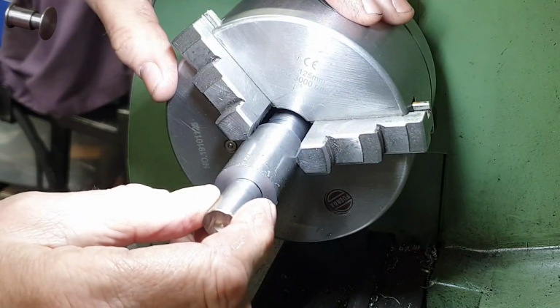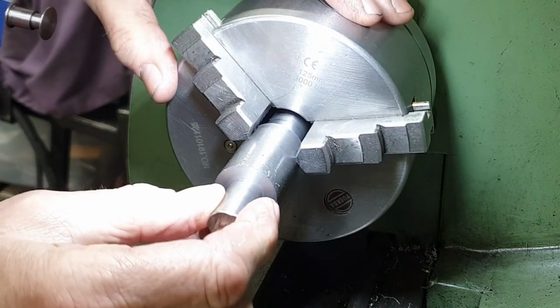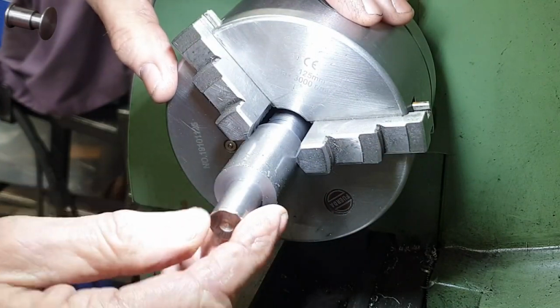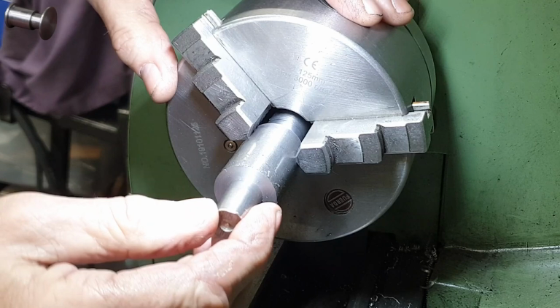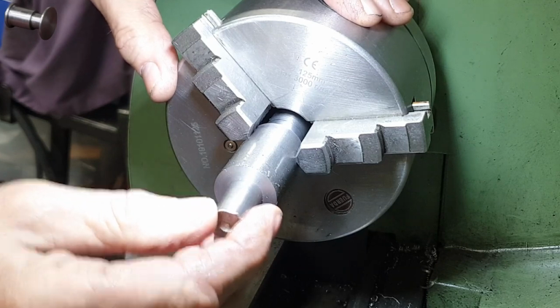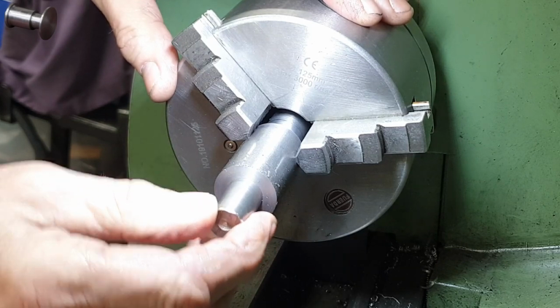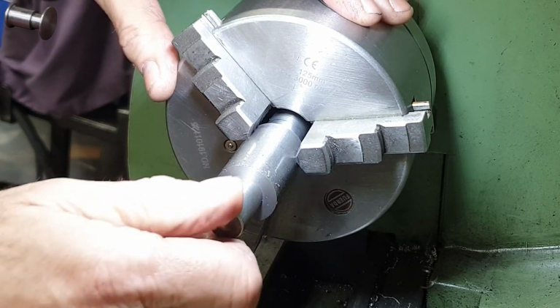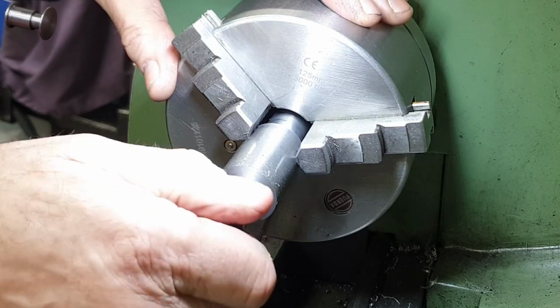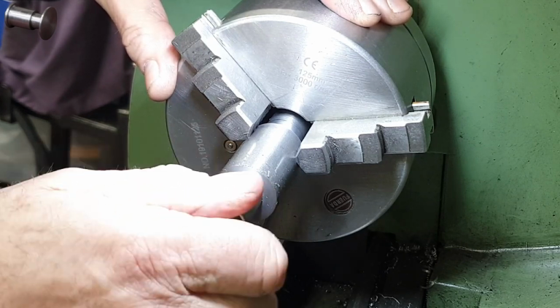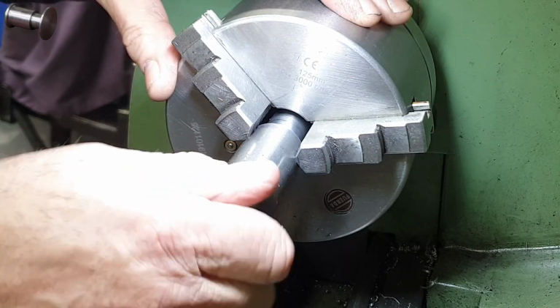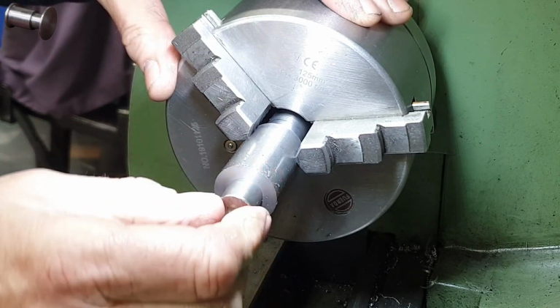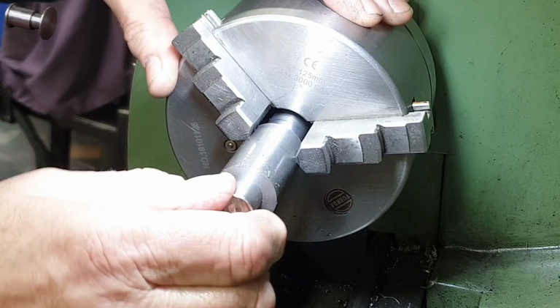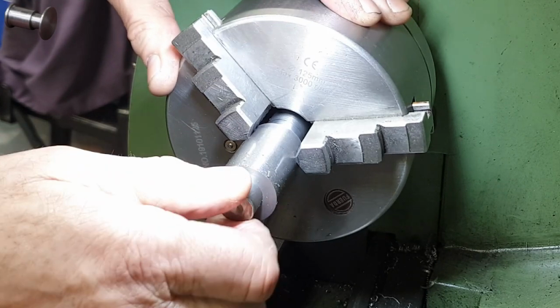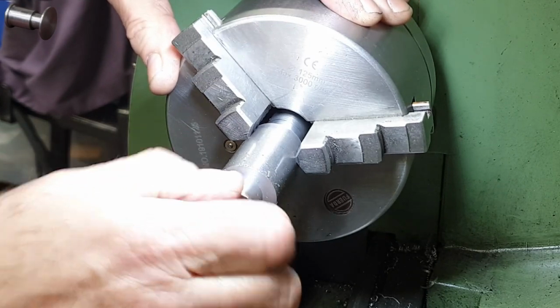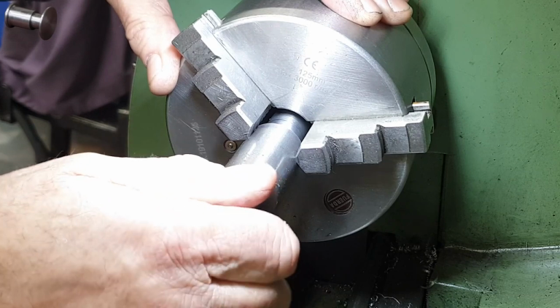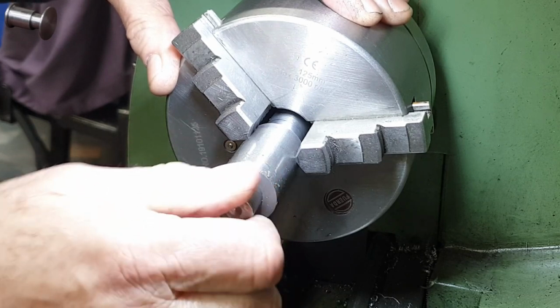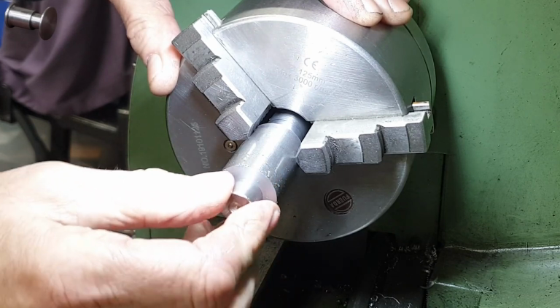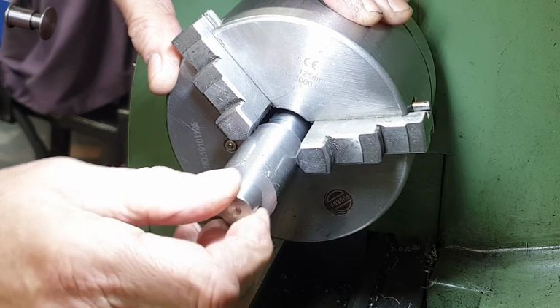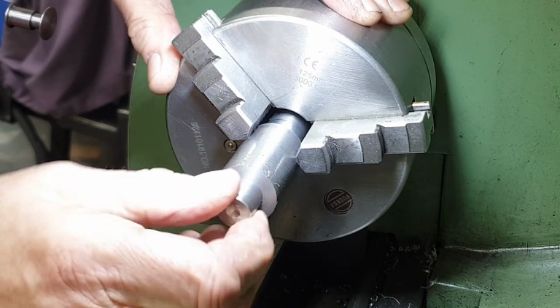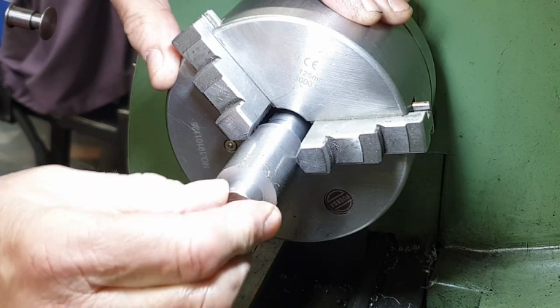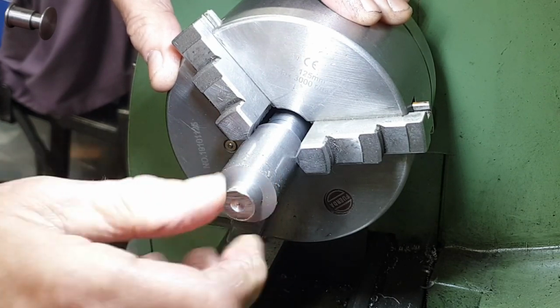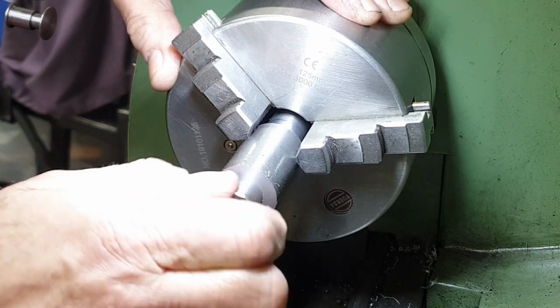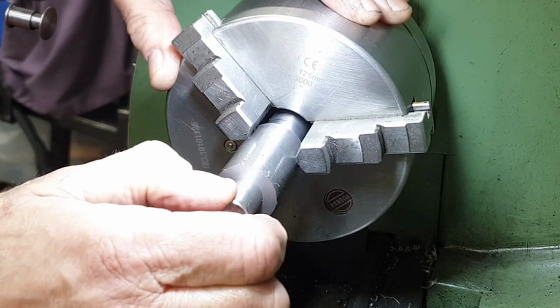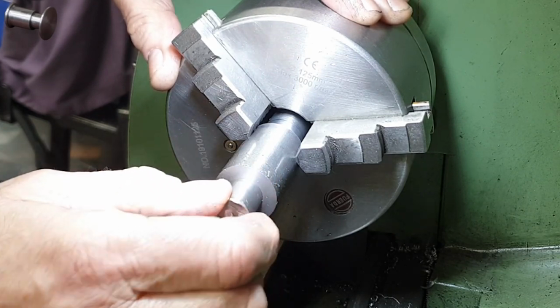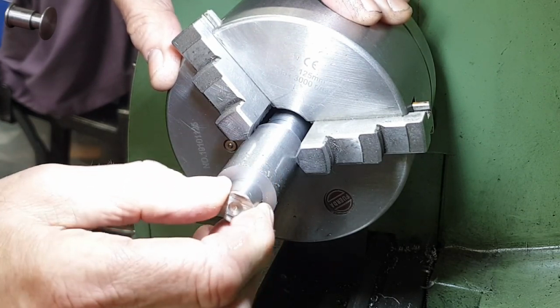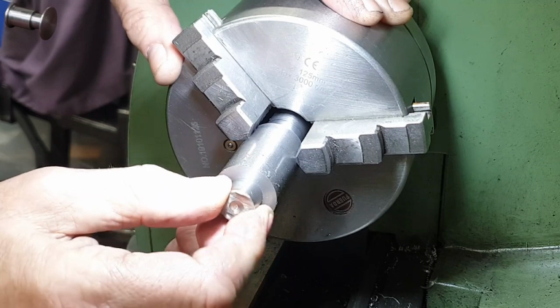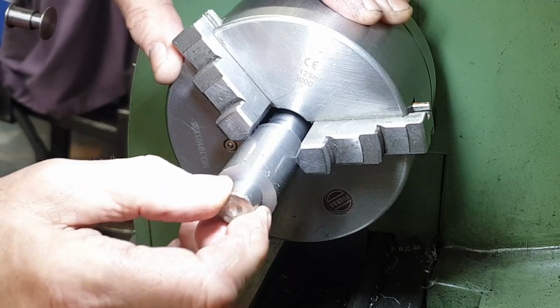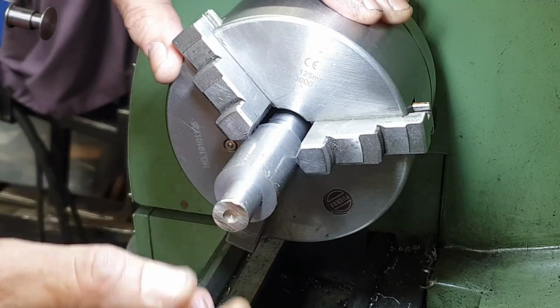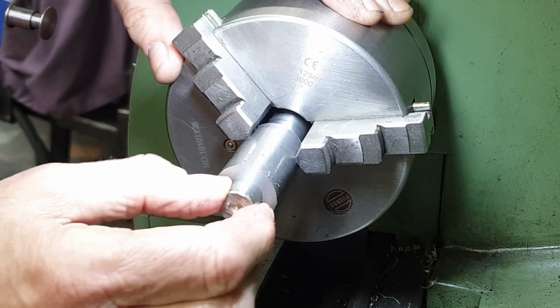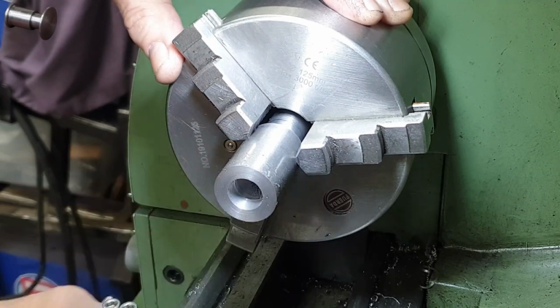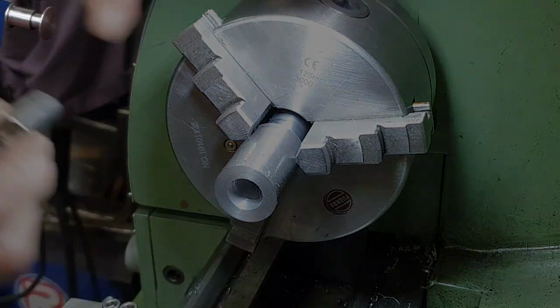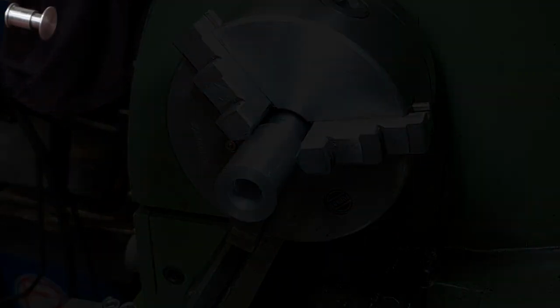Although I am checking the diameter with my vernier after each pass, my final test is to use a go/no-go gauge — a bit of silver steel at 16mm diameter. And I've got a really nice snug fit here now; in fact as I pull it out it forms a bit of a vacuum.